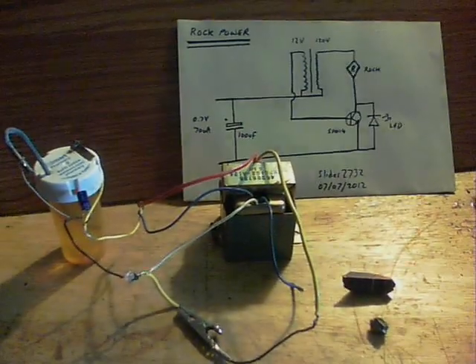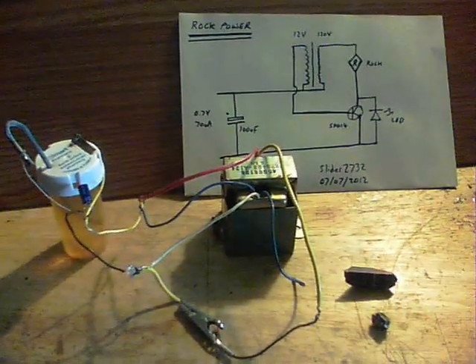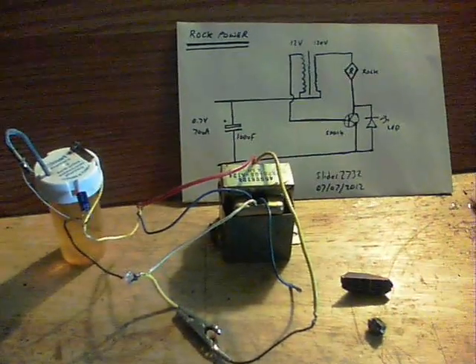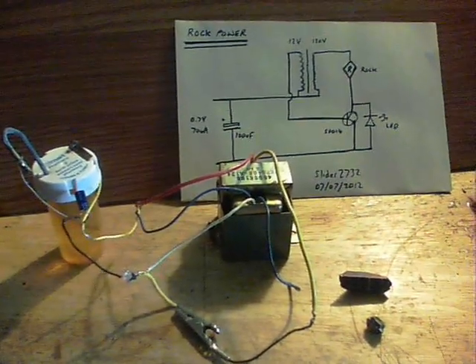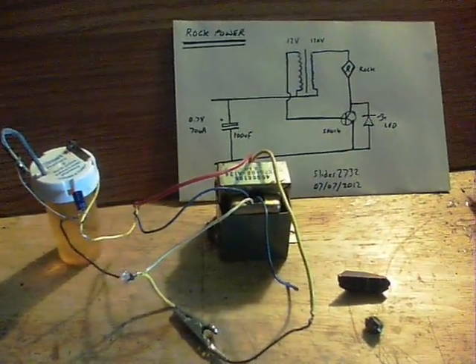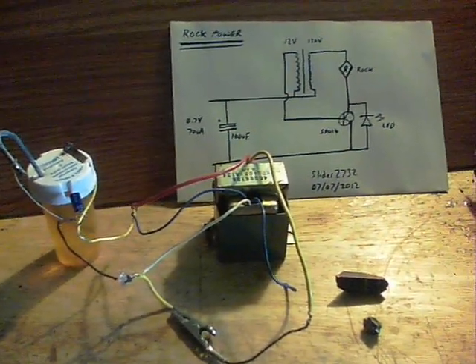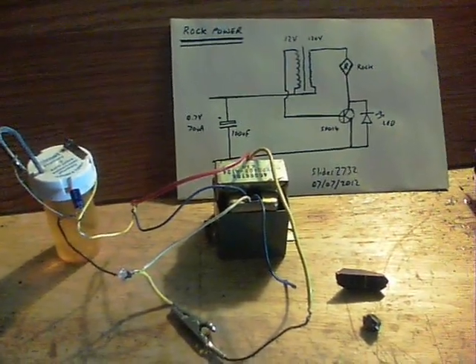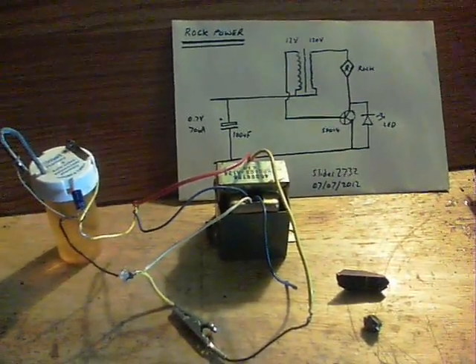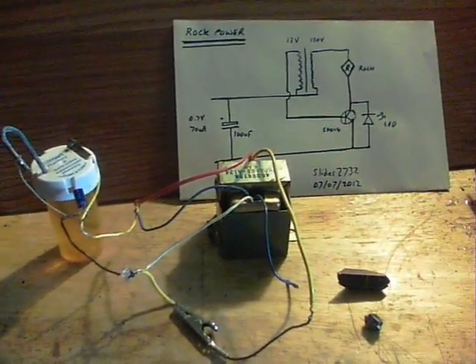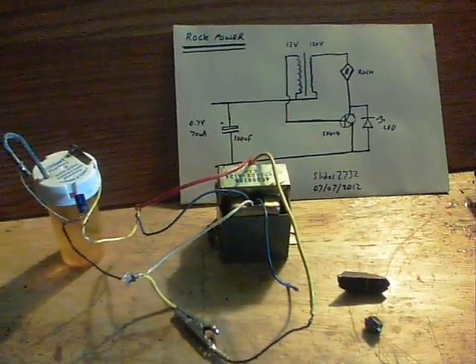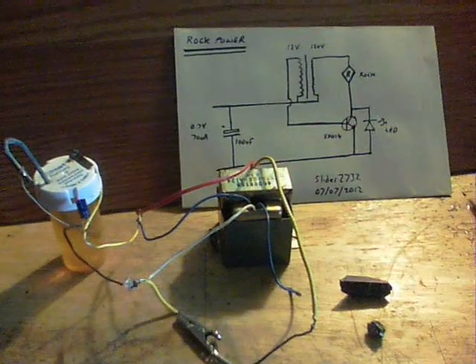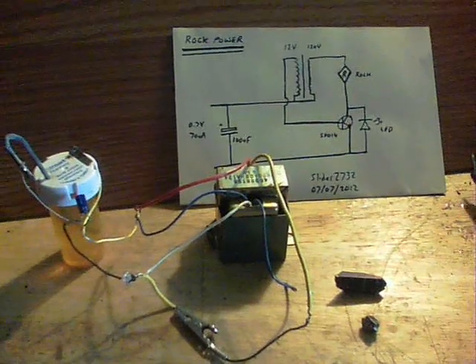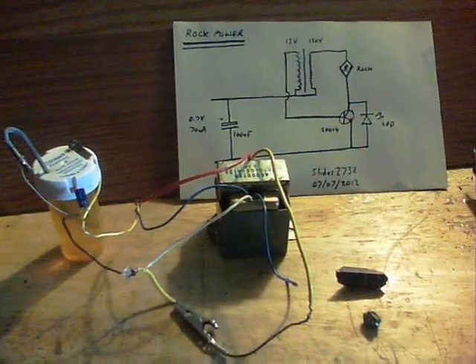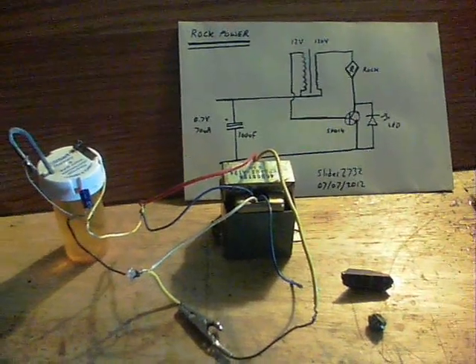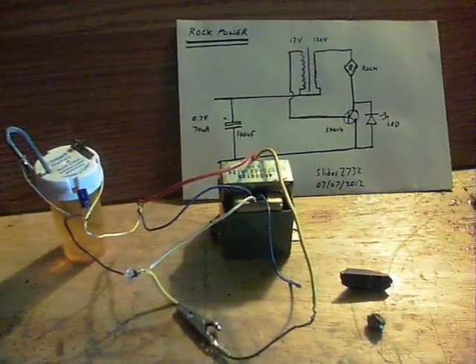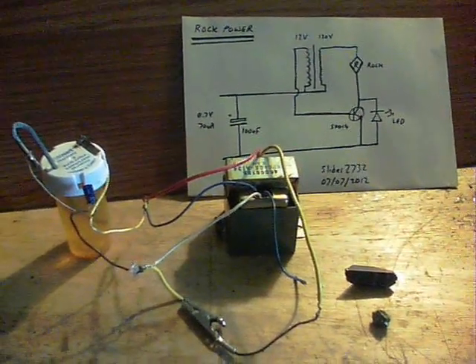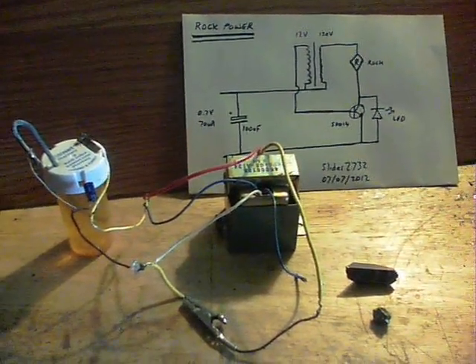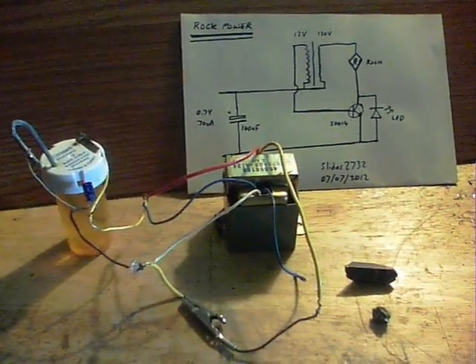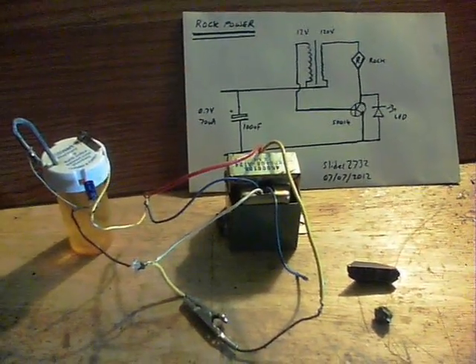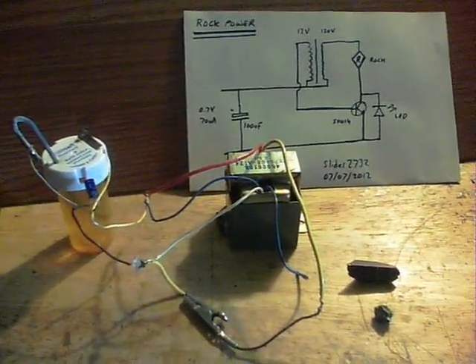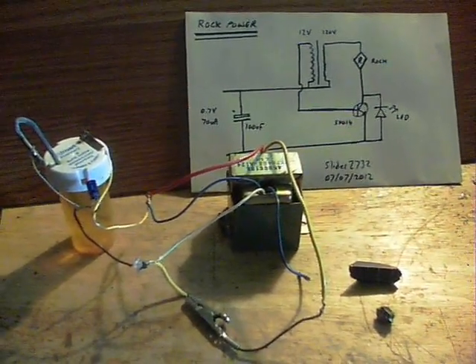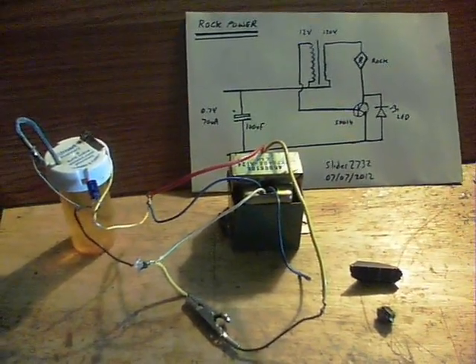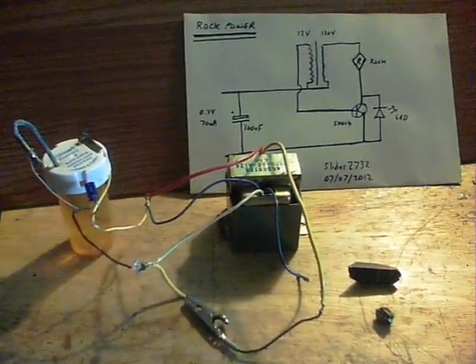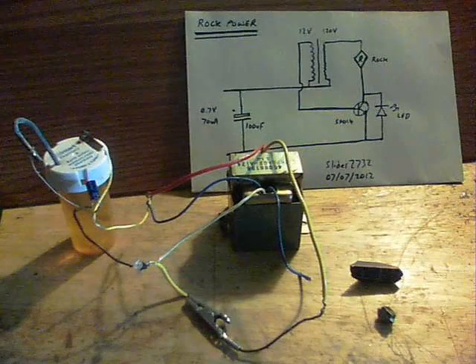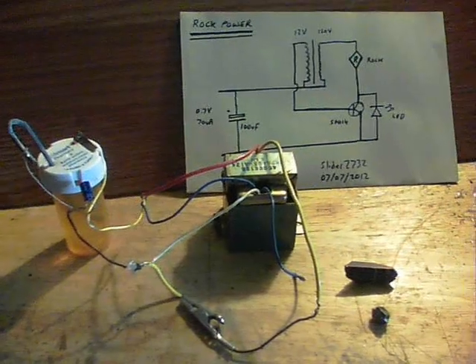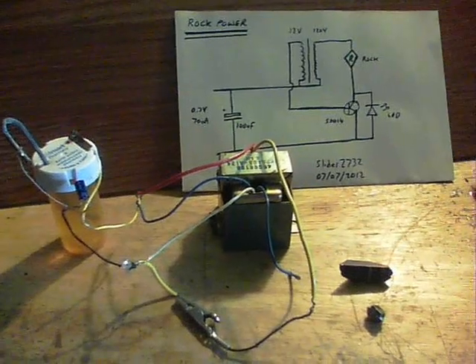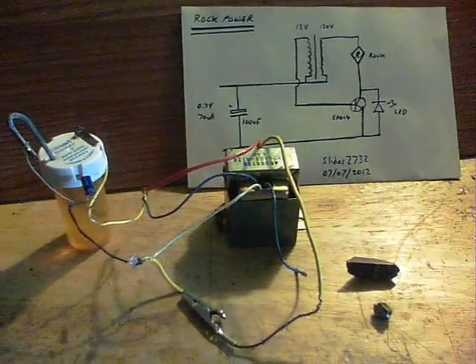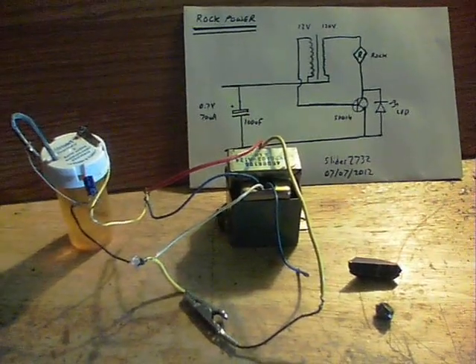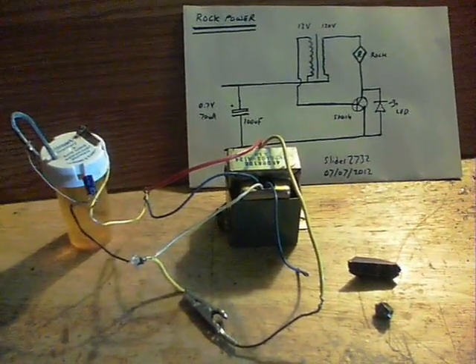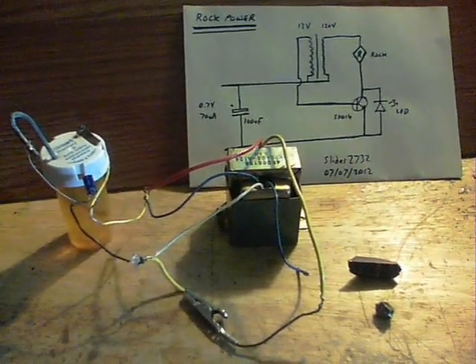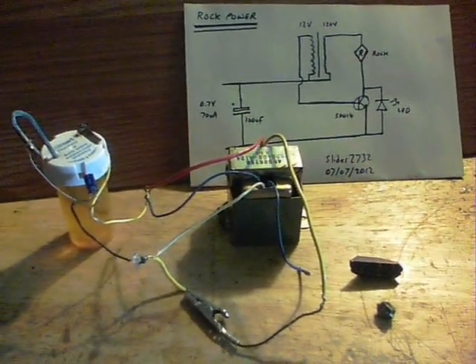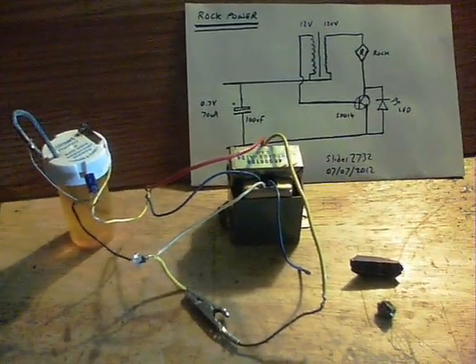This relates to the transformer experiments that people are doing, including myself. This is about rock power and the way that a simple rock can change the properties of the transformer circuit for the better.